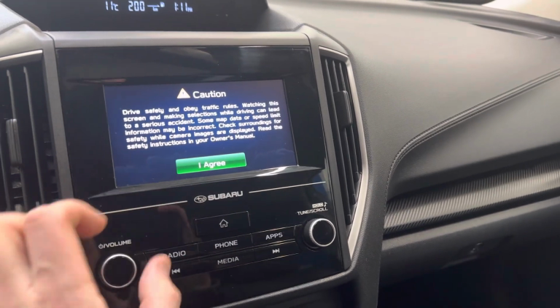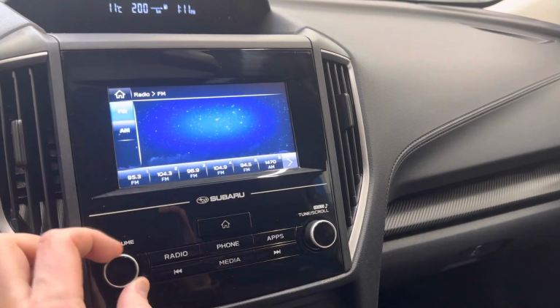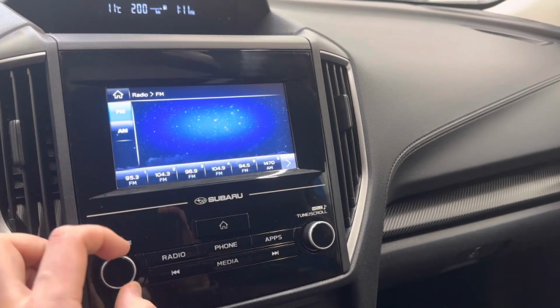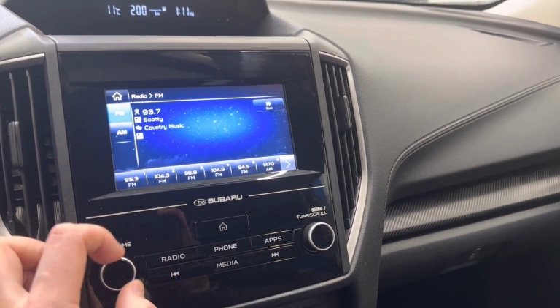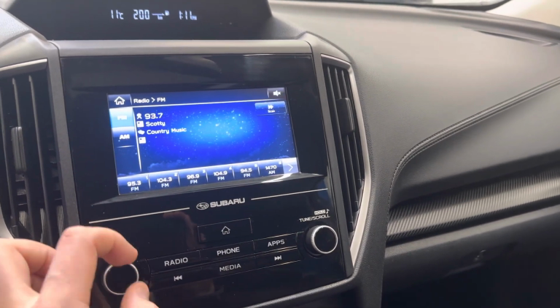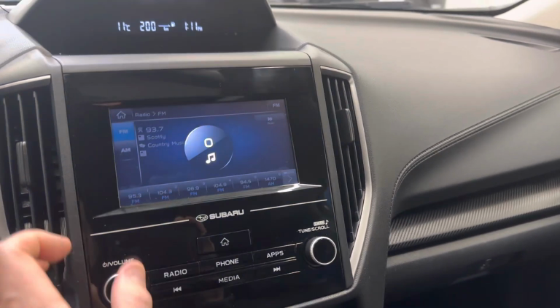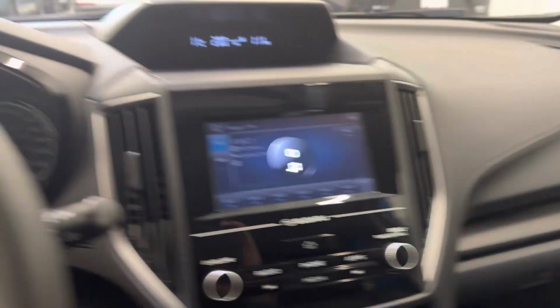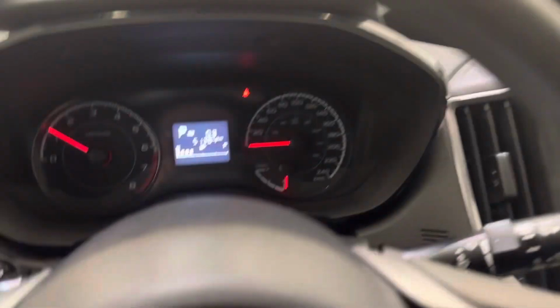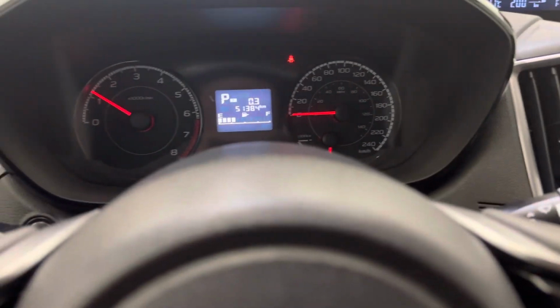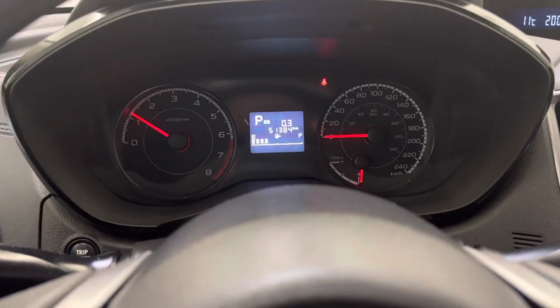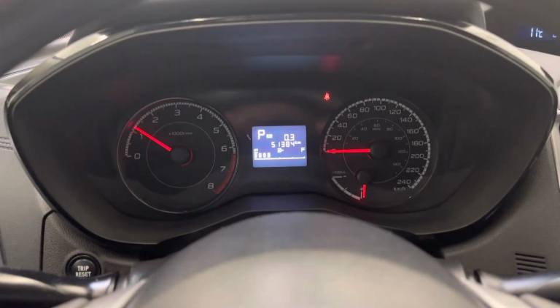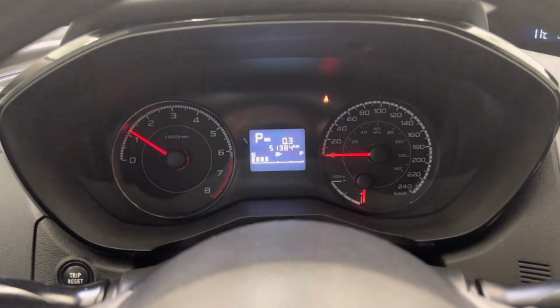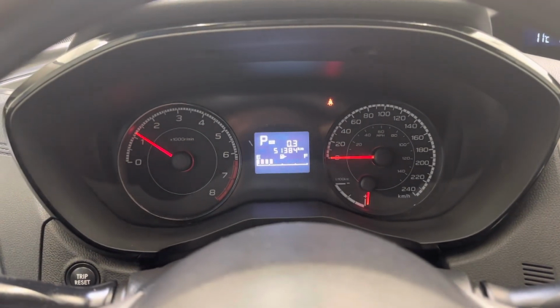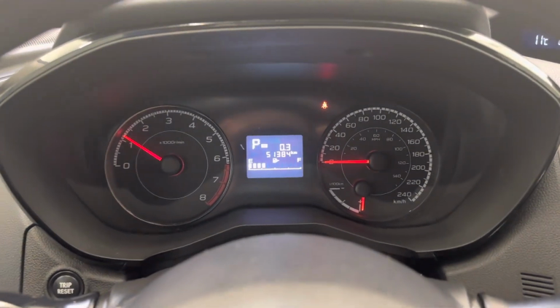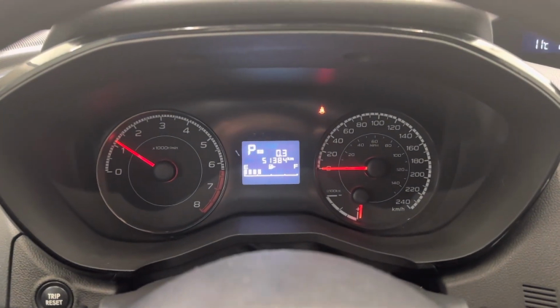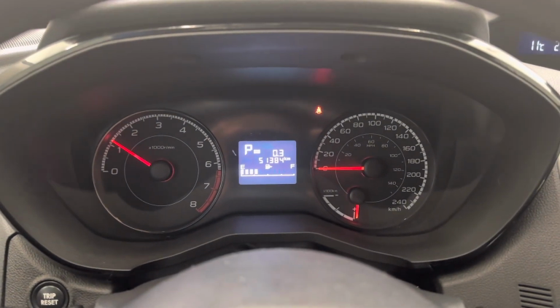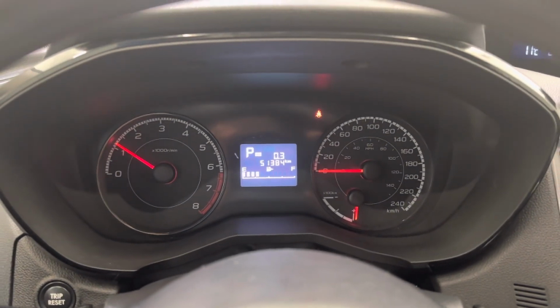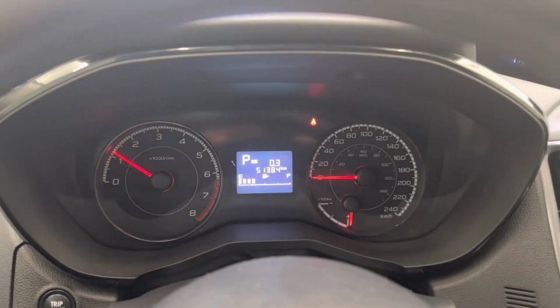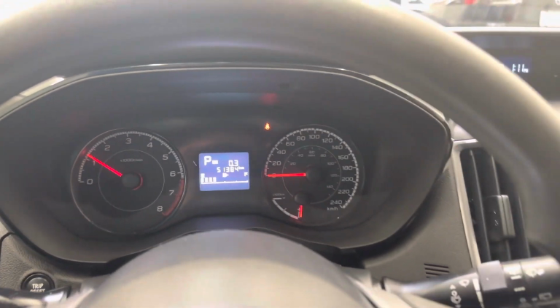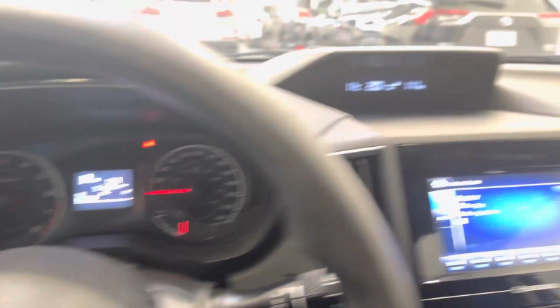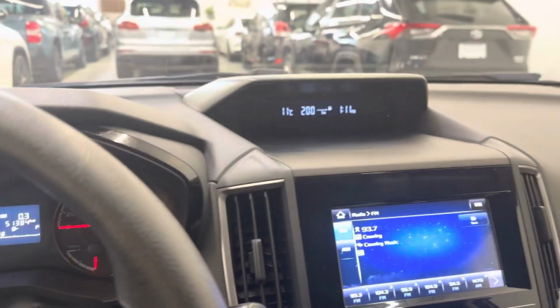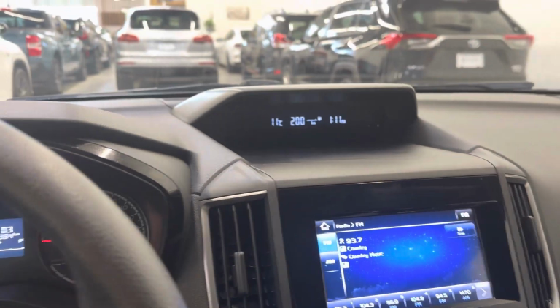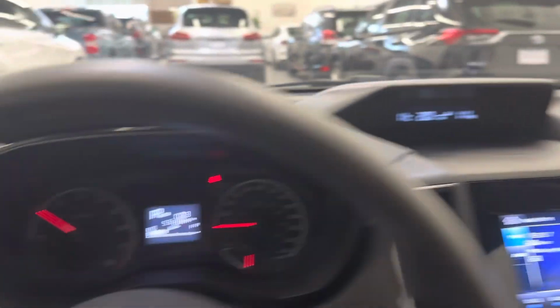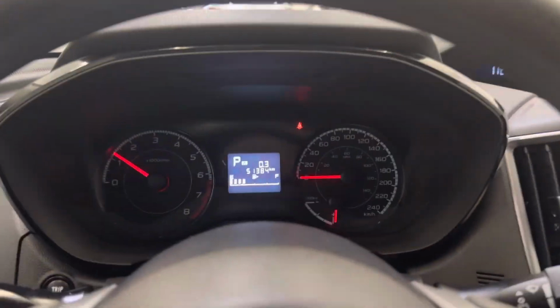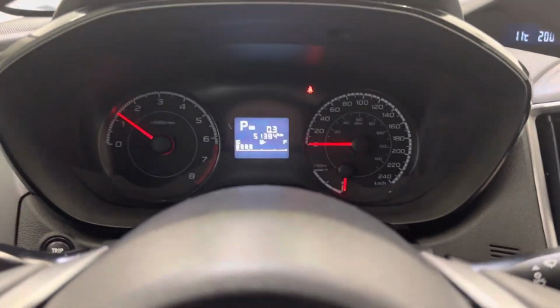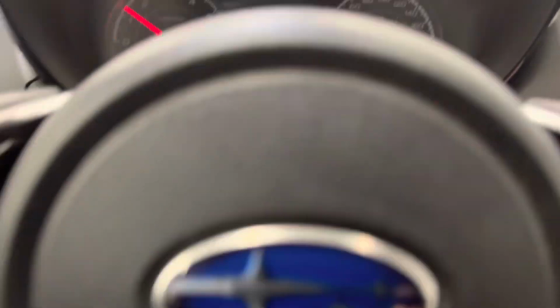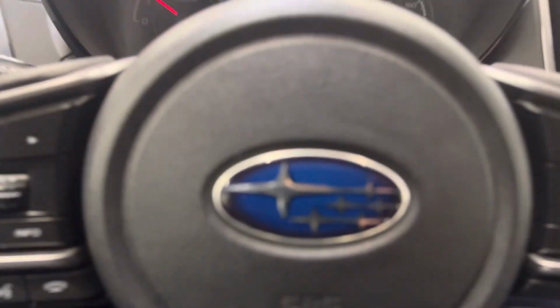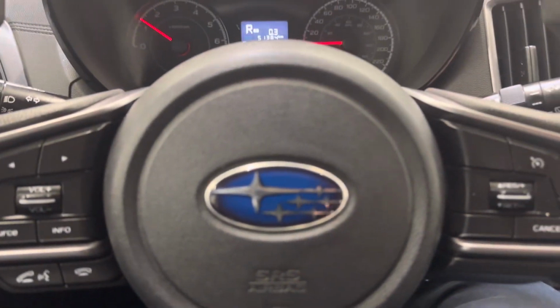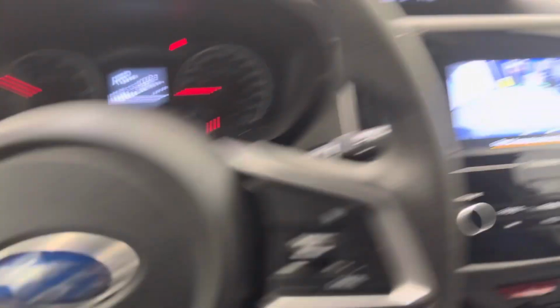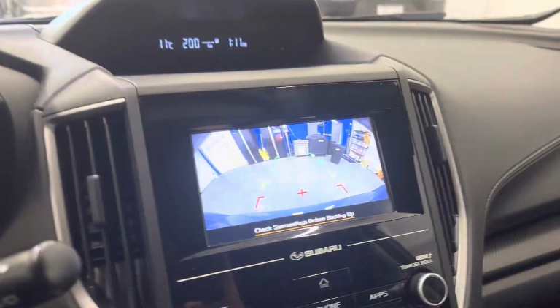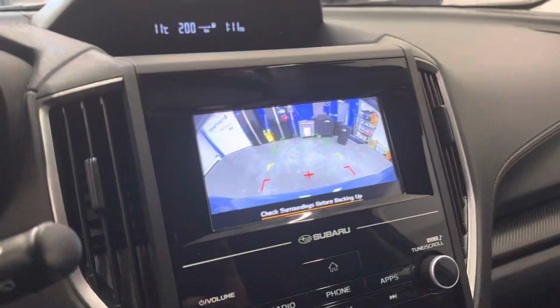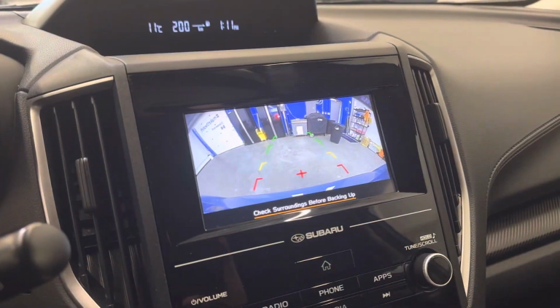I can turn the music down. Just over 51,000 original kilometers on the dash. Service is not due again until 56,000 kilometers. Take a look at the backup camera there.